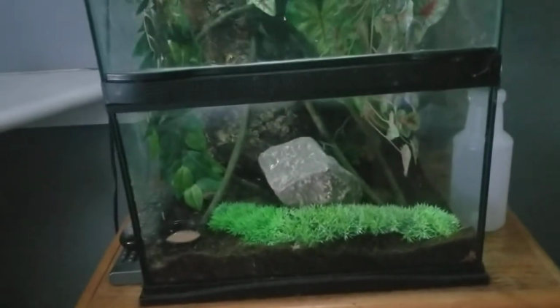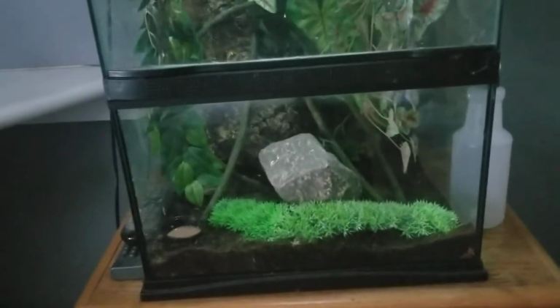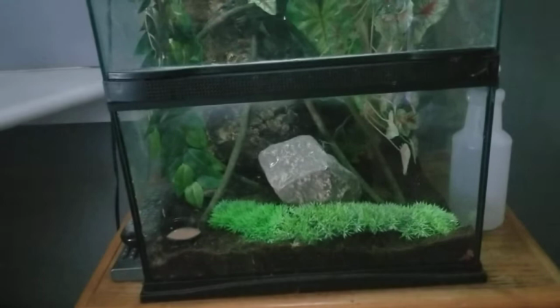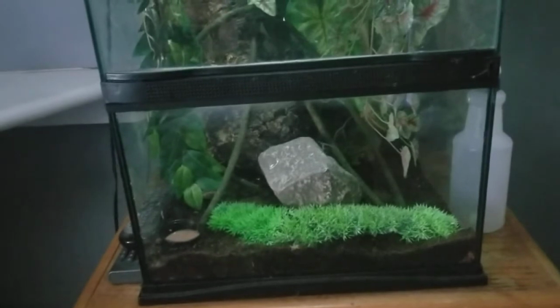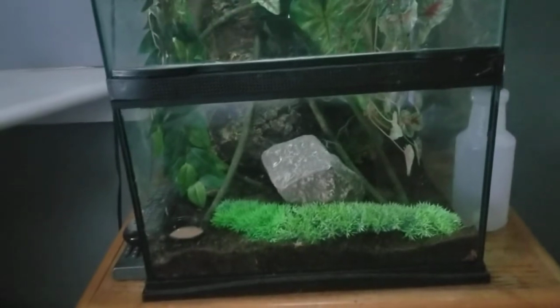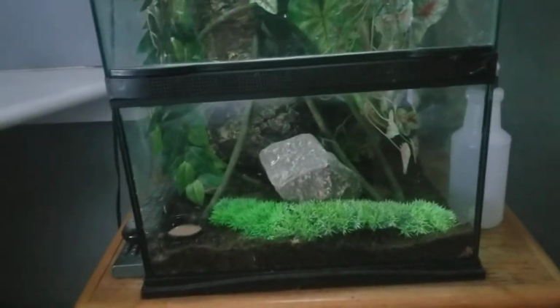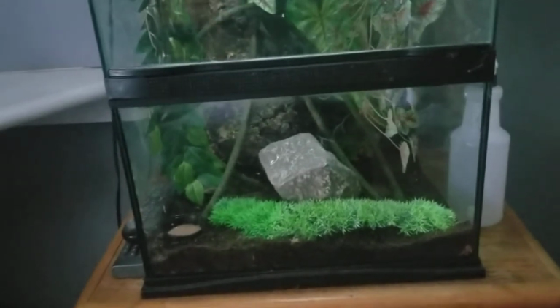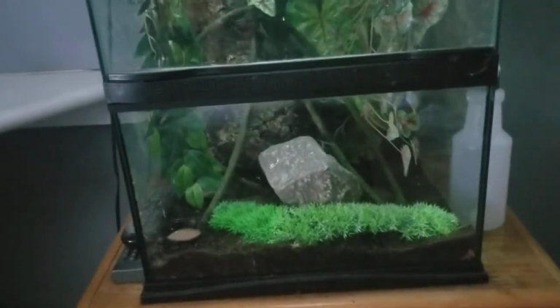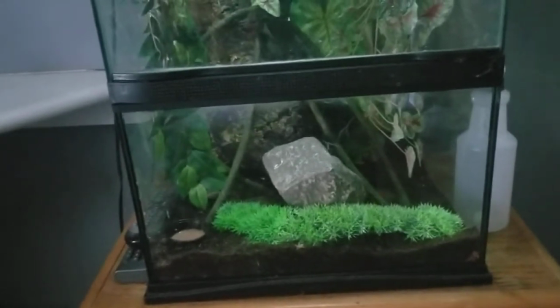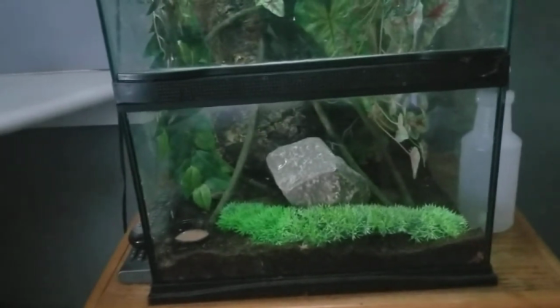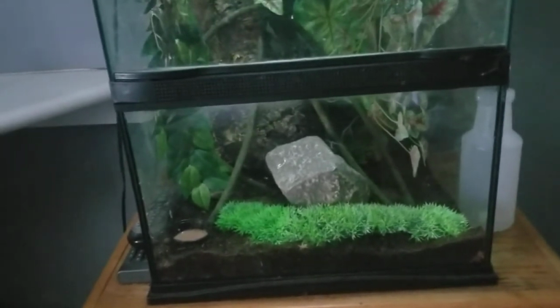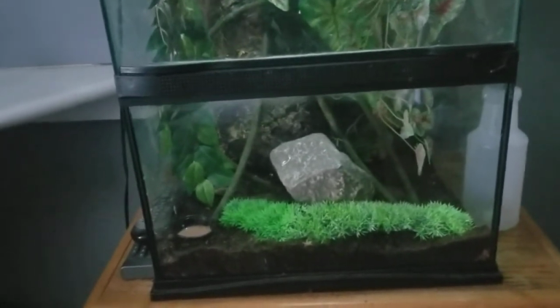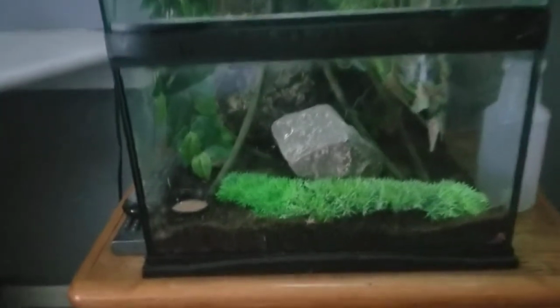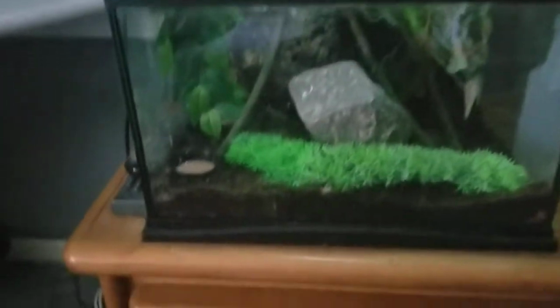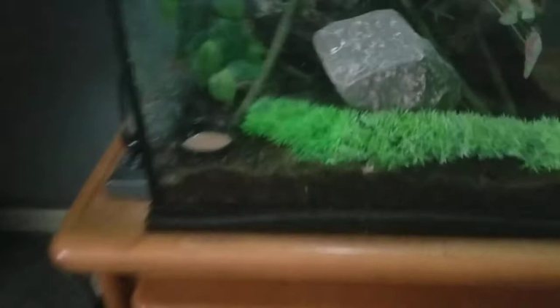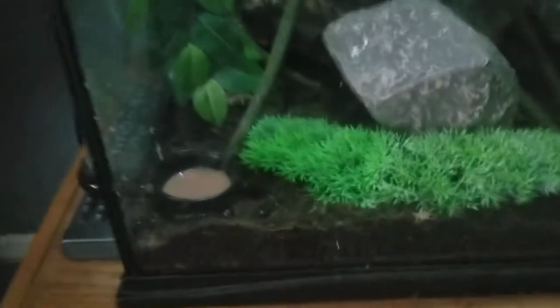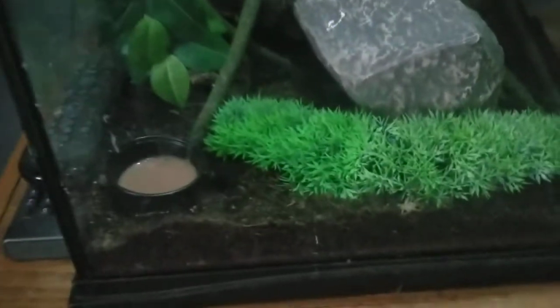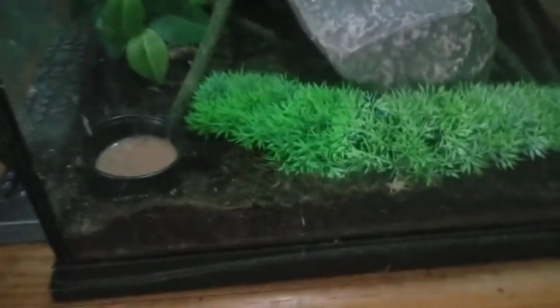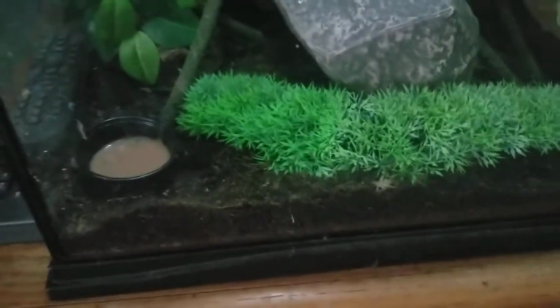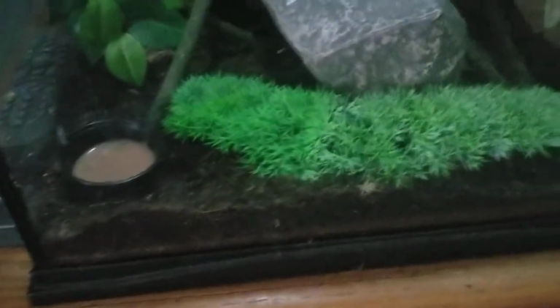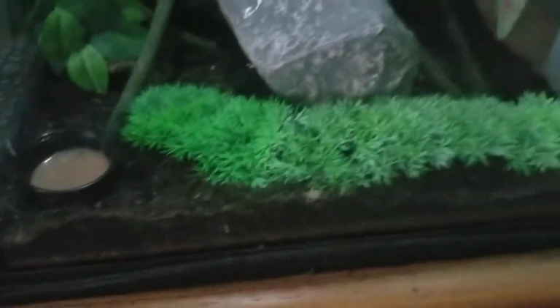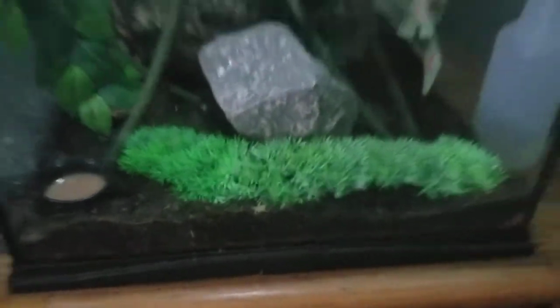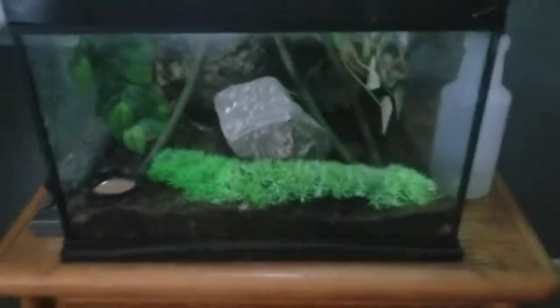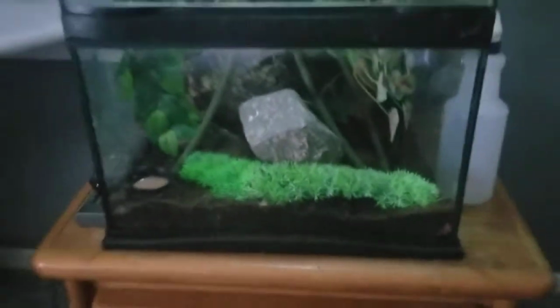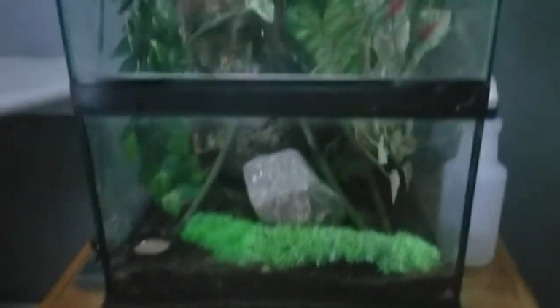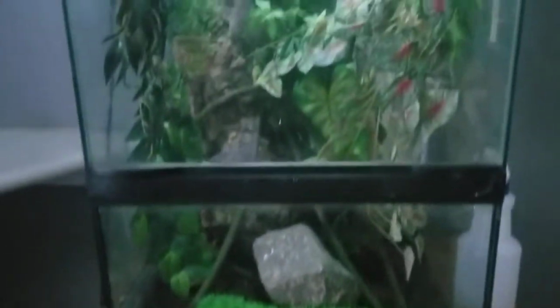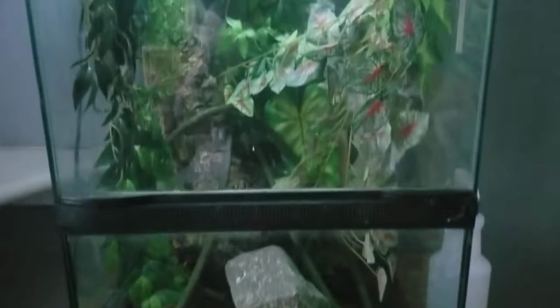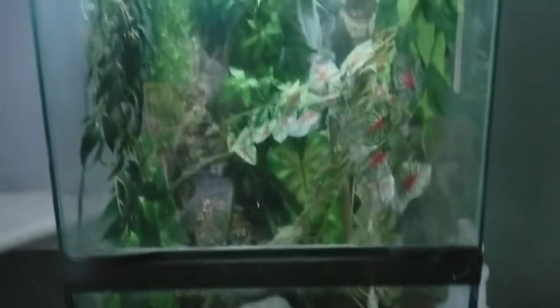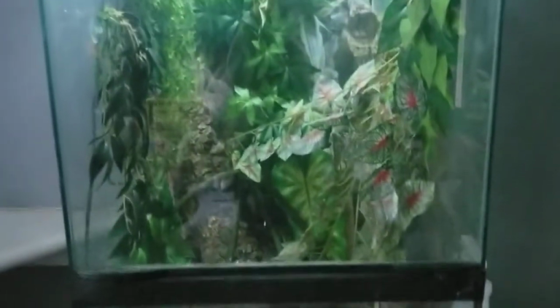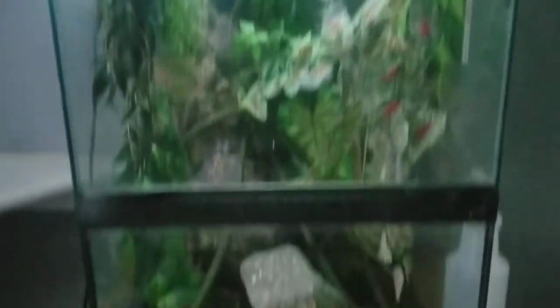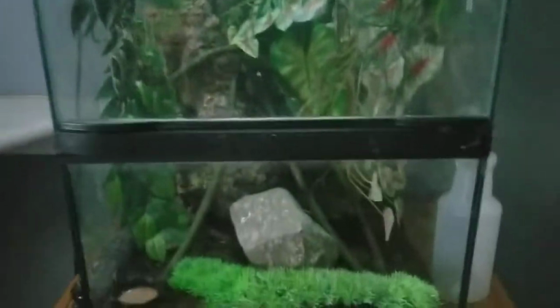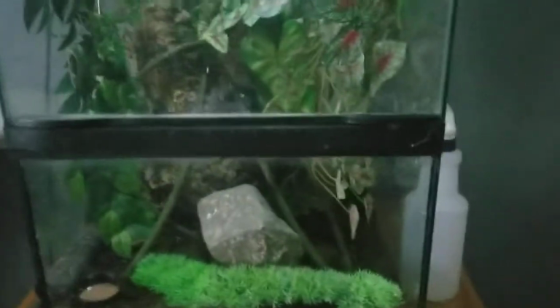So I just got fed up with it. I took out all of the red flintstone and put in the reptile substrate. So I just completely redid it.